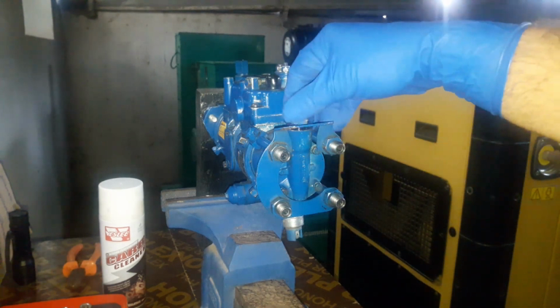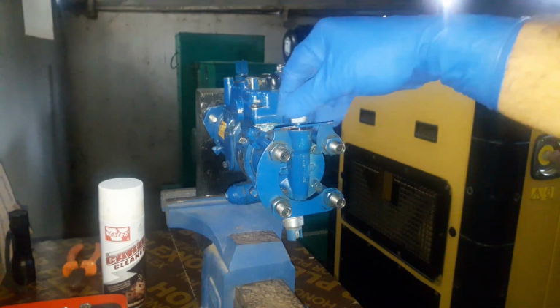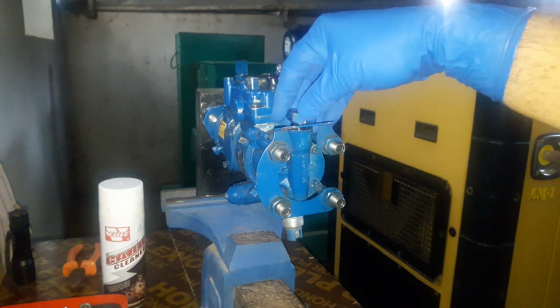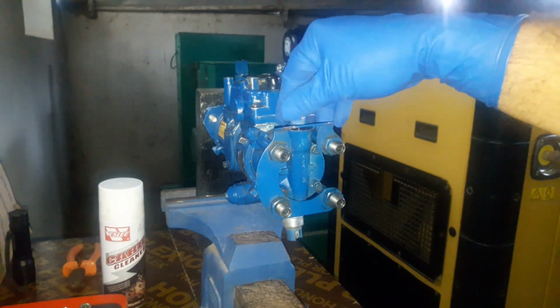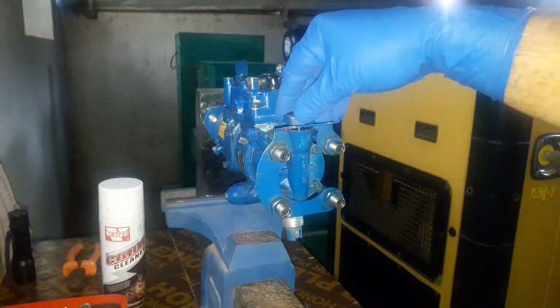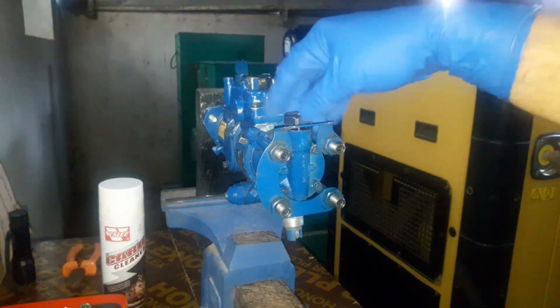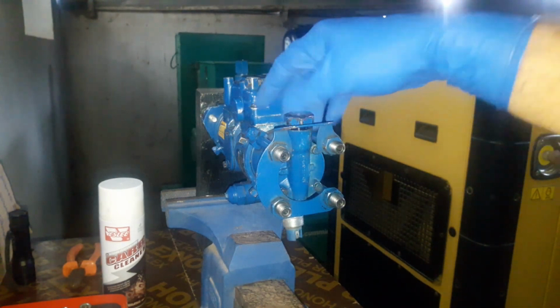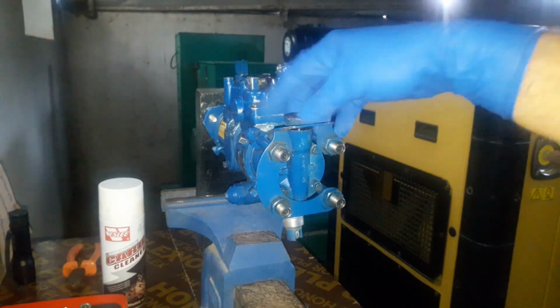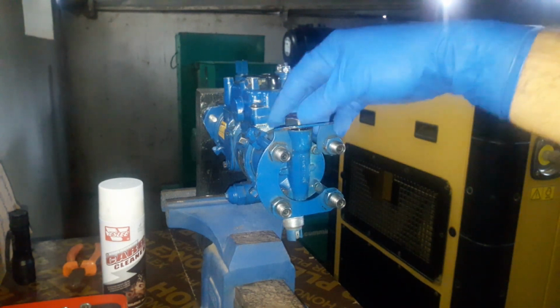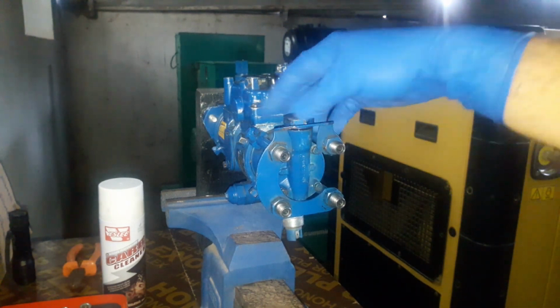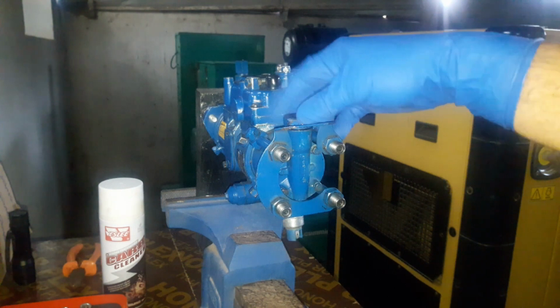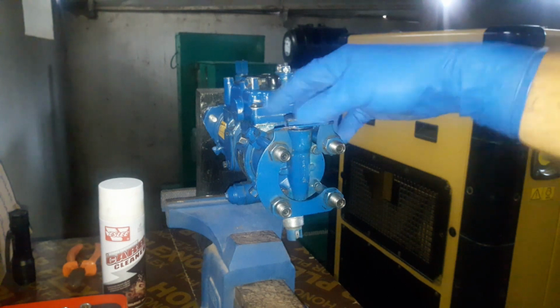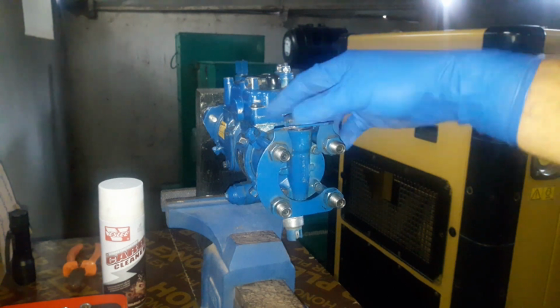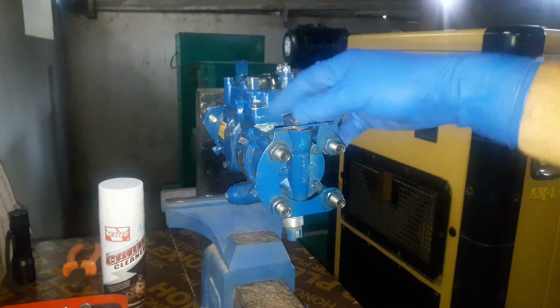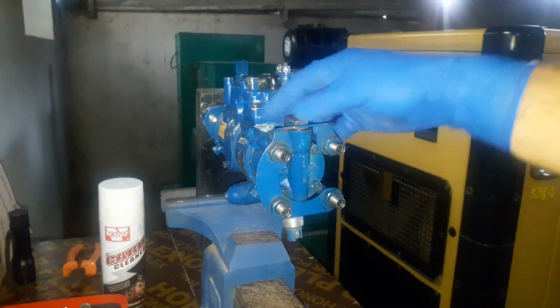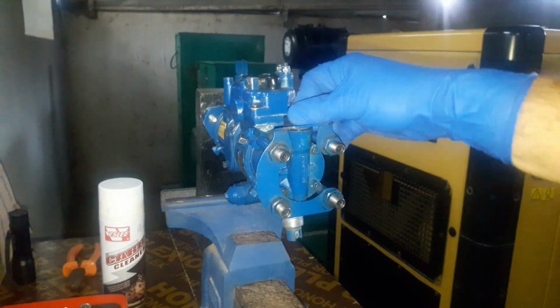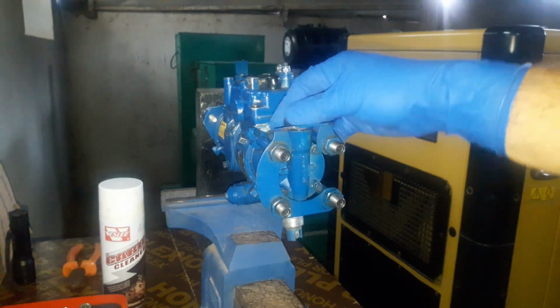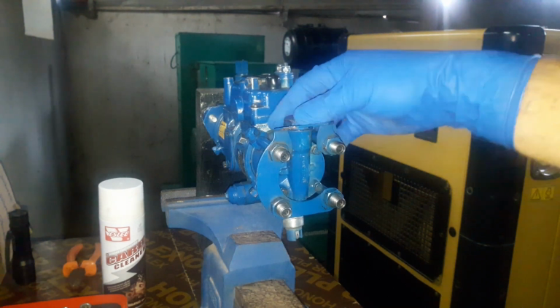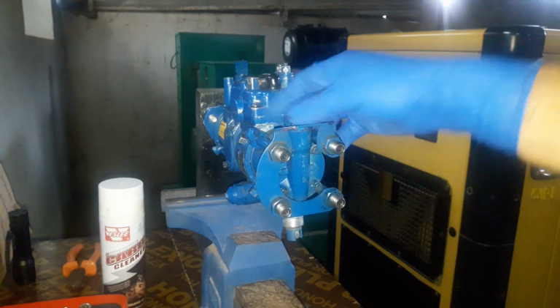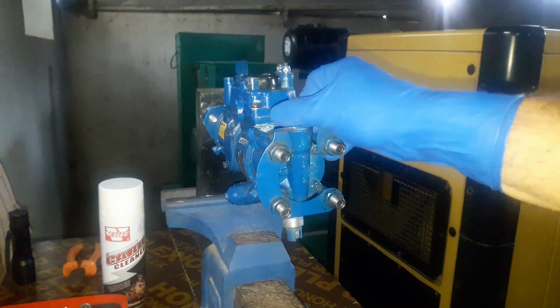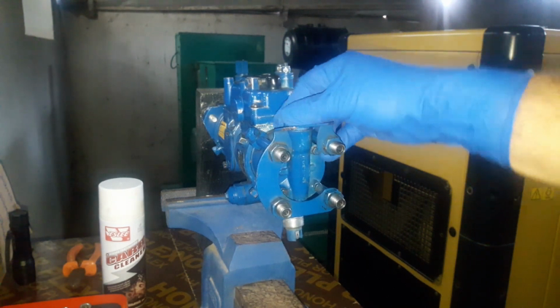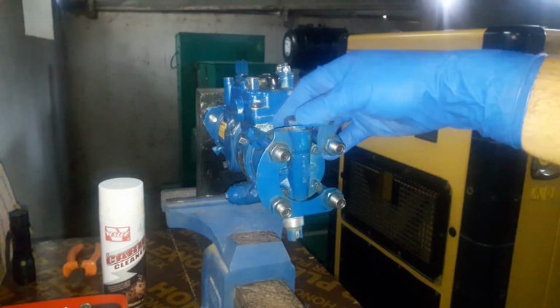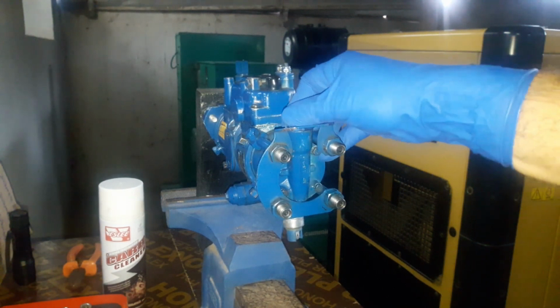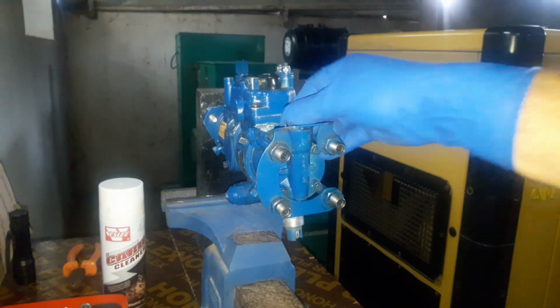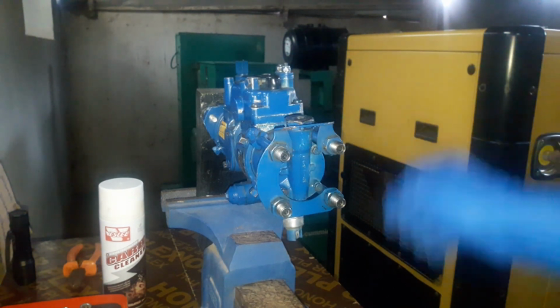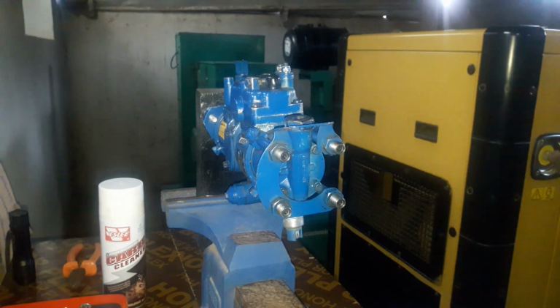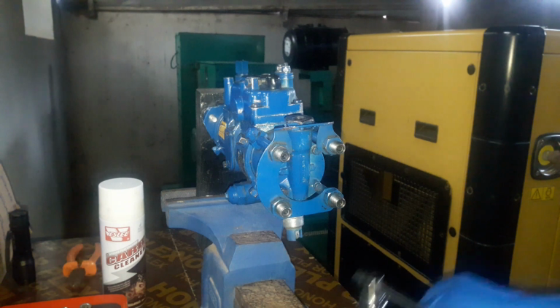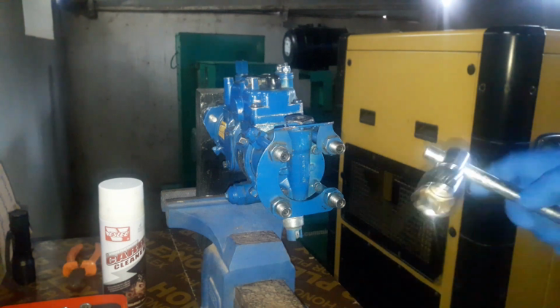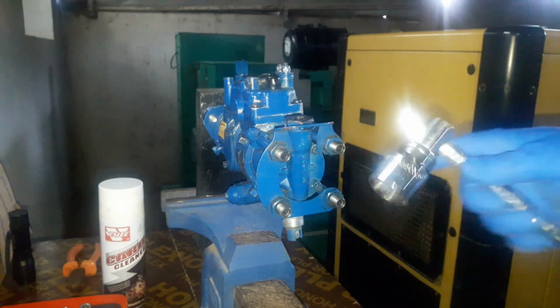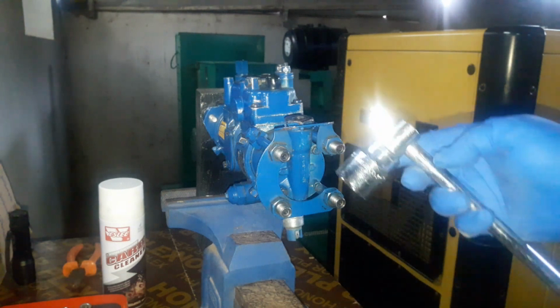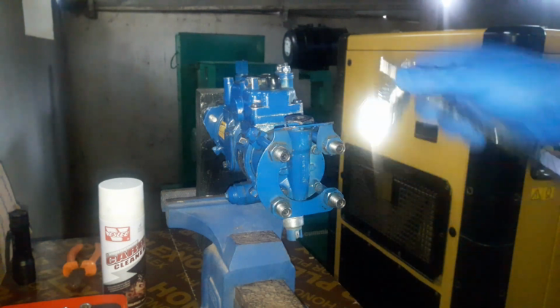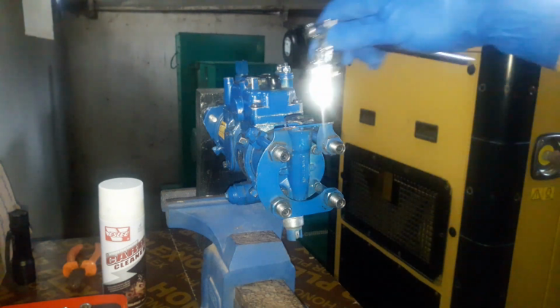It didn't even take long. I disassembled this injection pump so that I could film it more clearly. You guys can do this maintenance at the generator — there's no need to disassemble the pump.